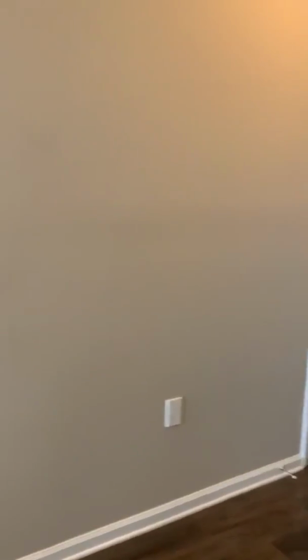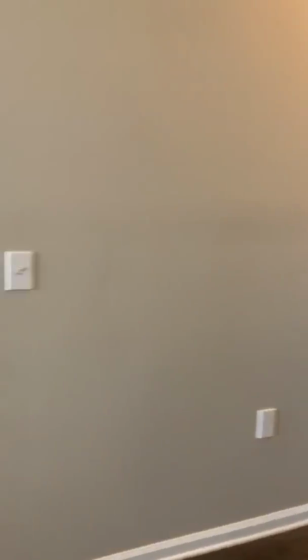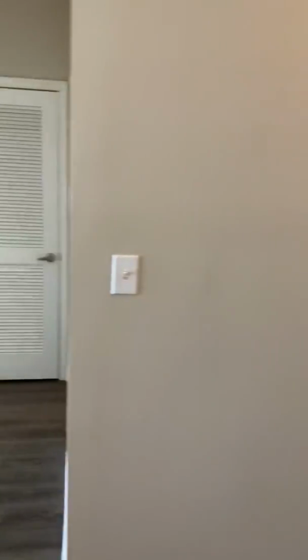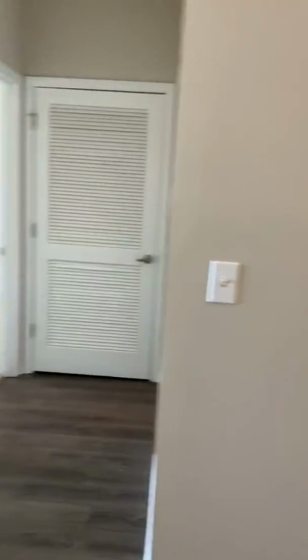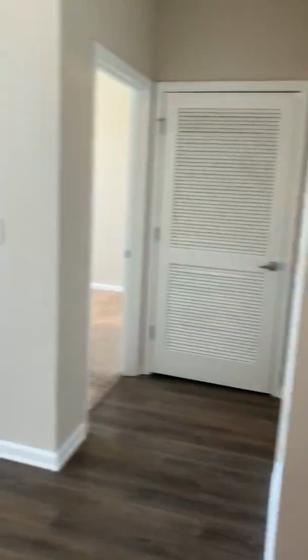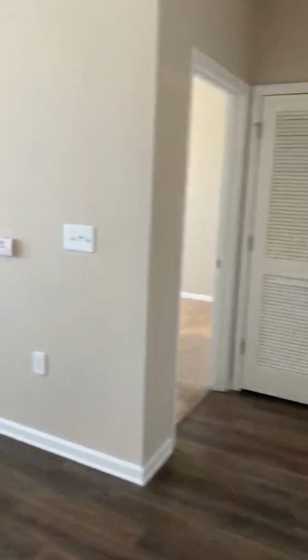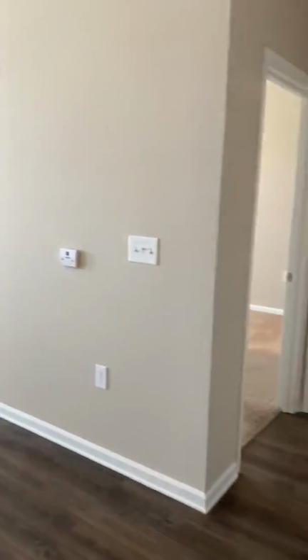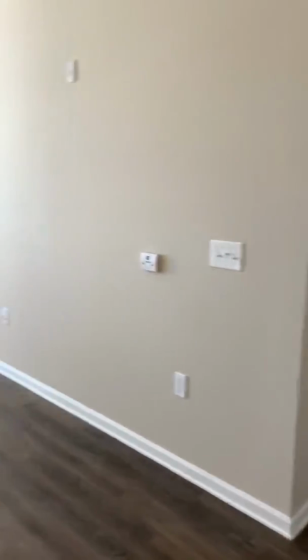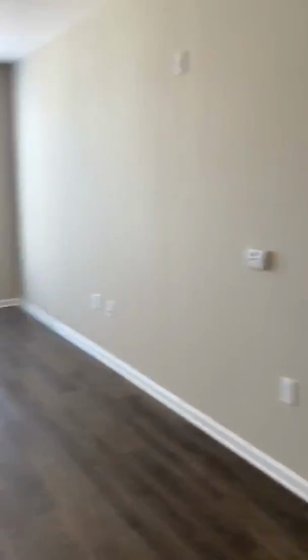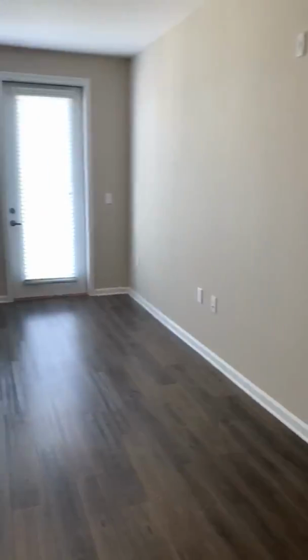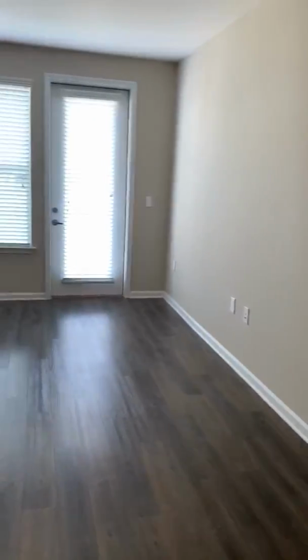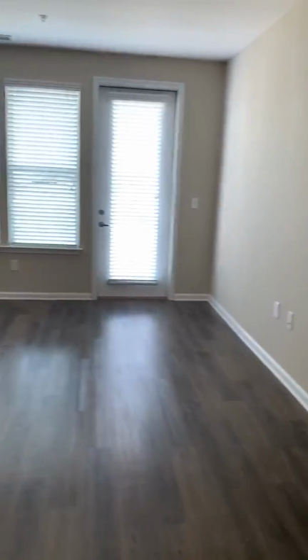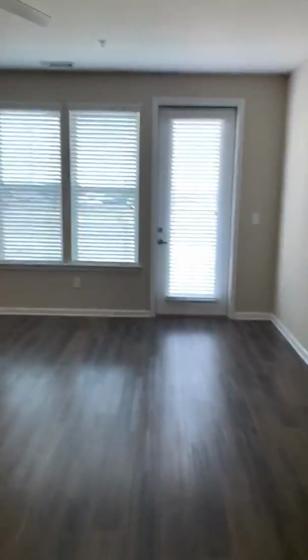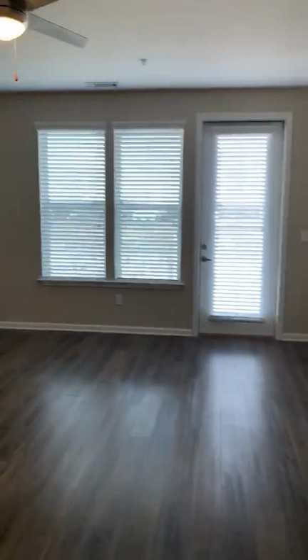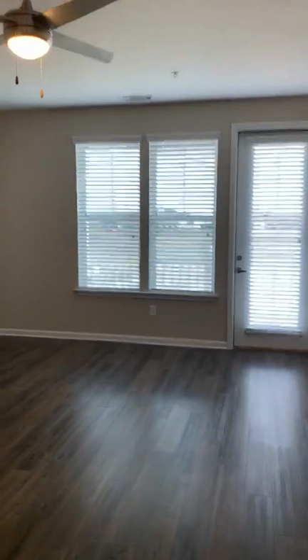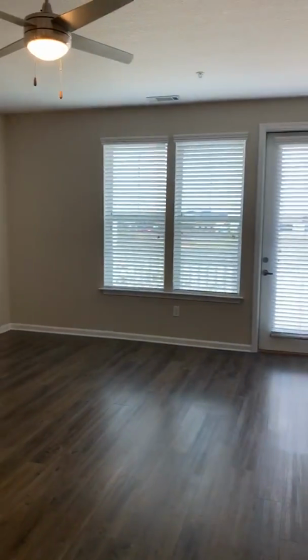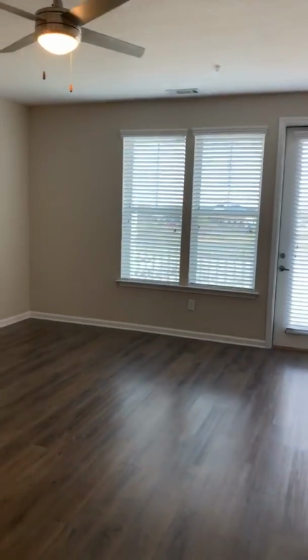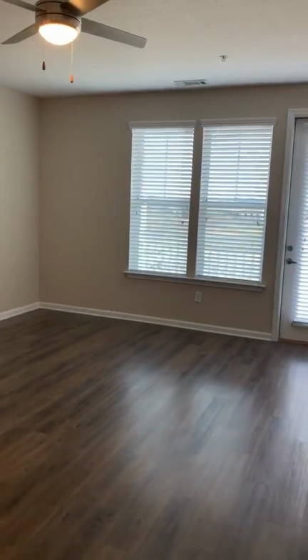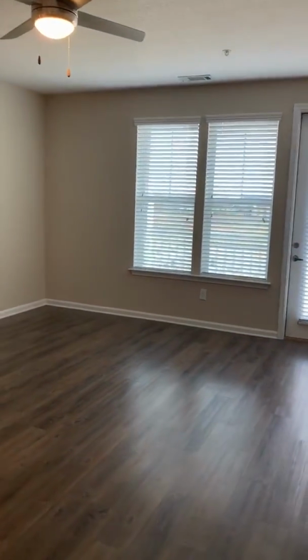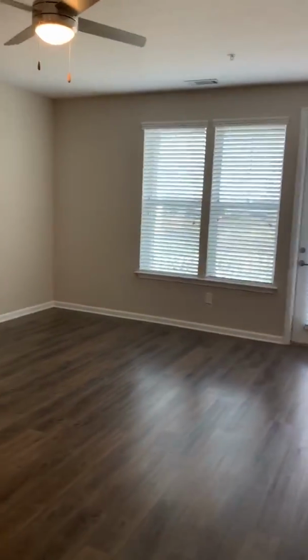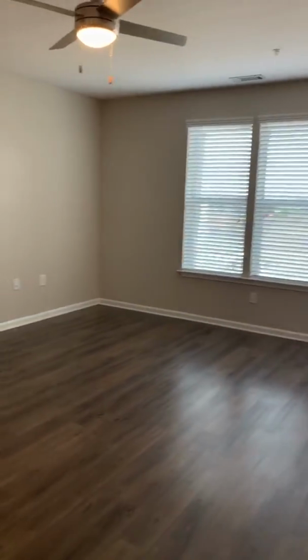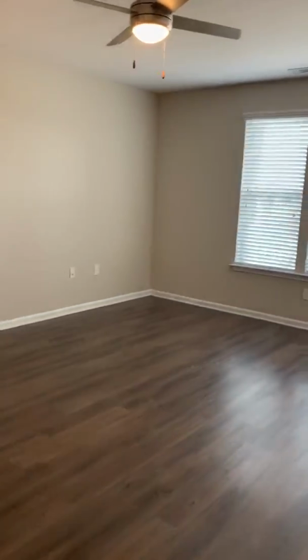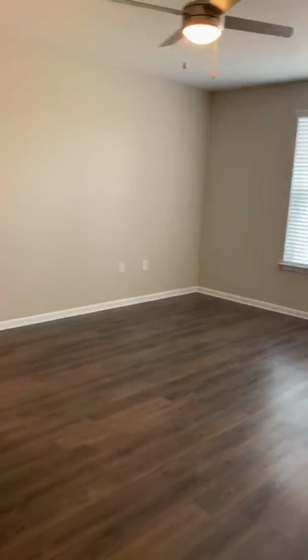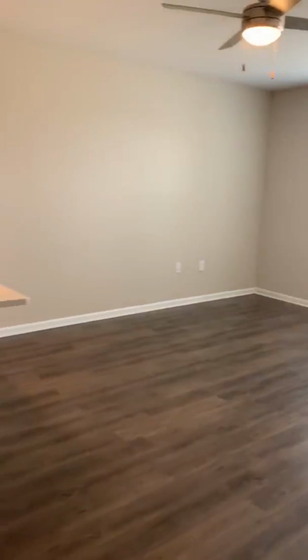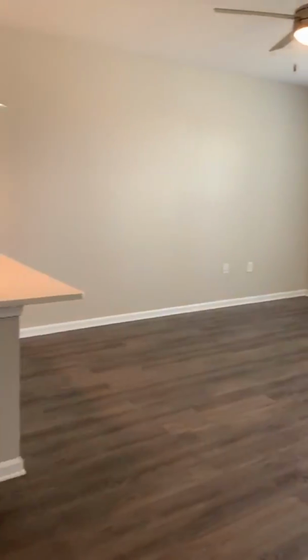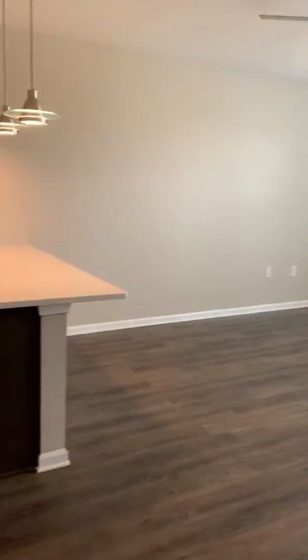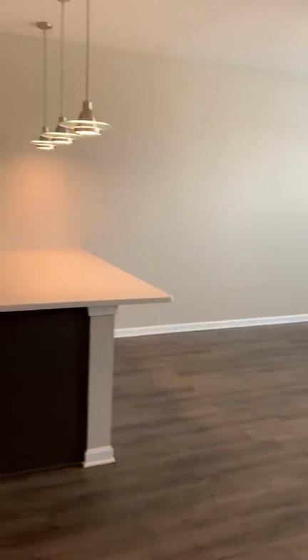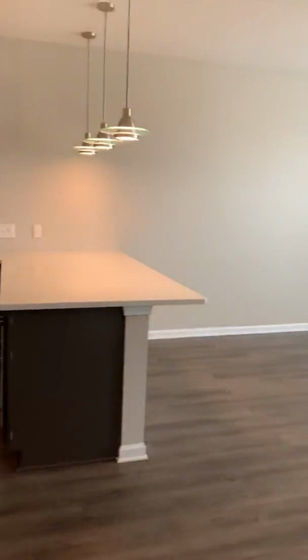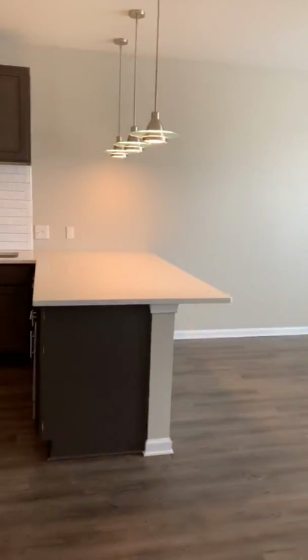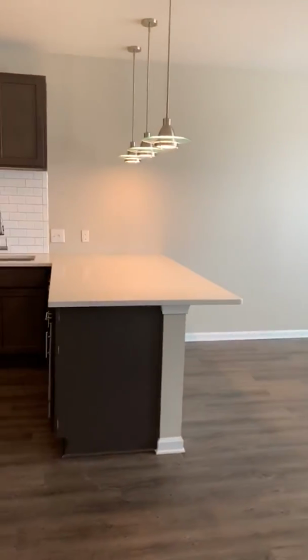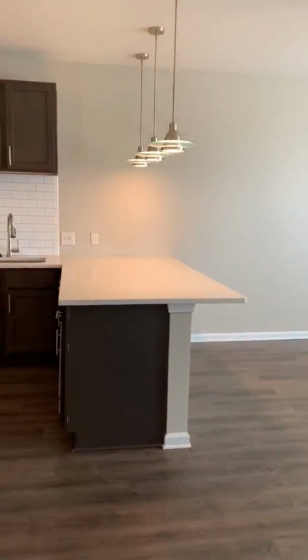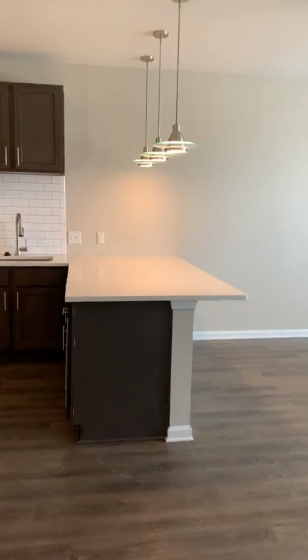You have a ton of space in the living room area. They all come with ceiling fans and then the island offers enough space for some bar stools.